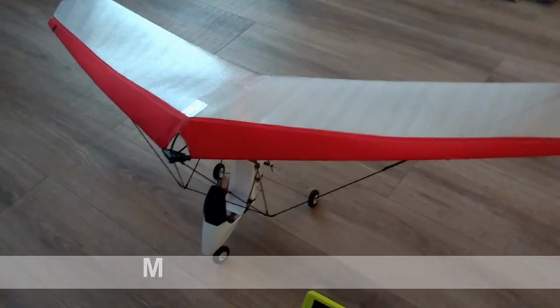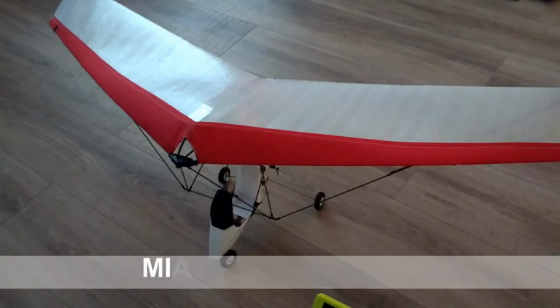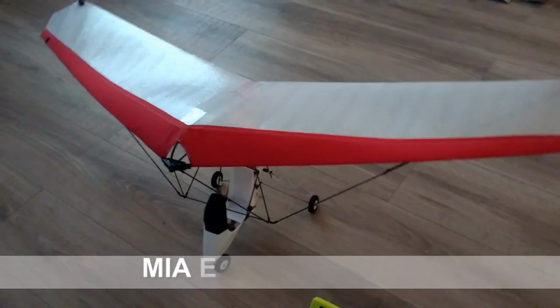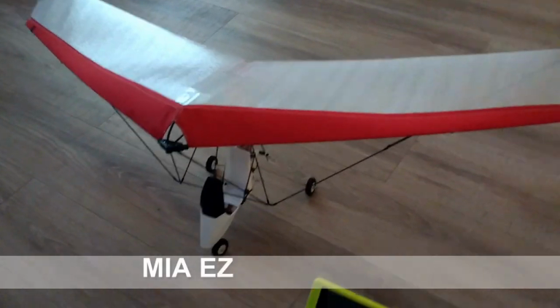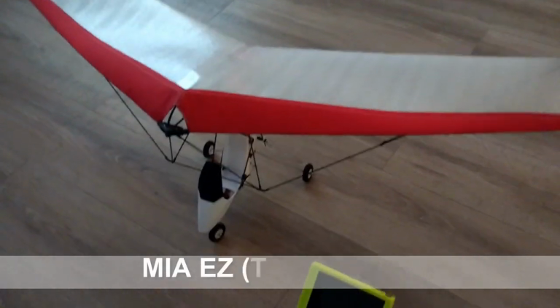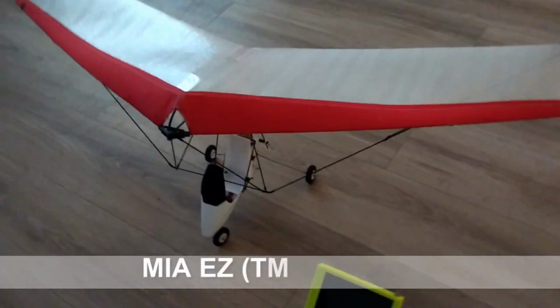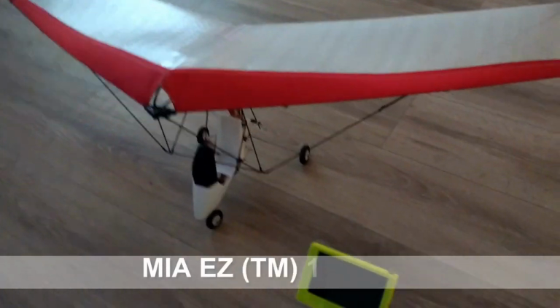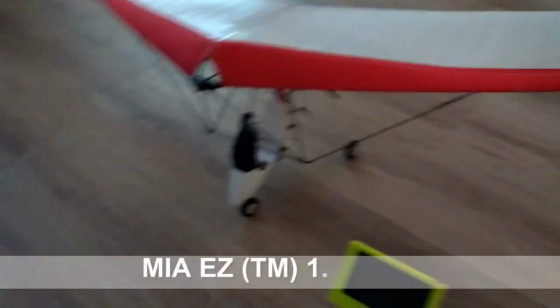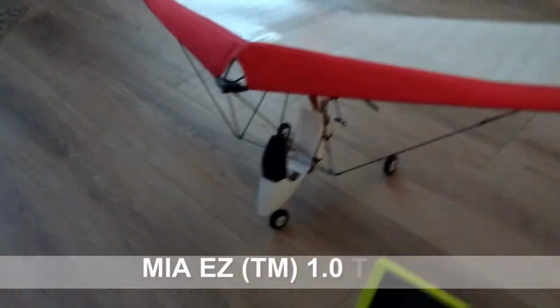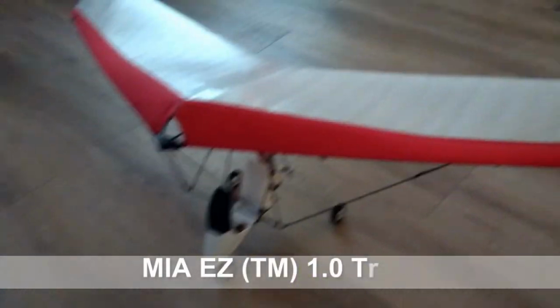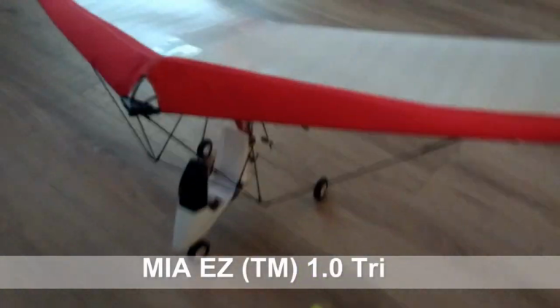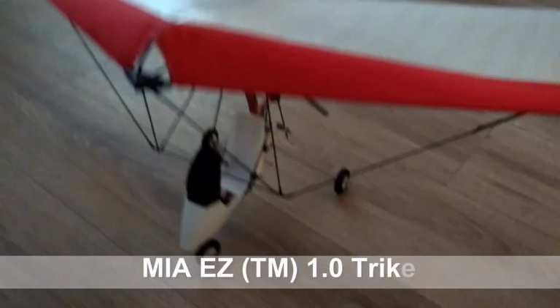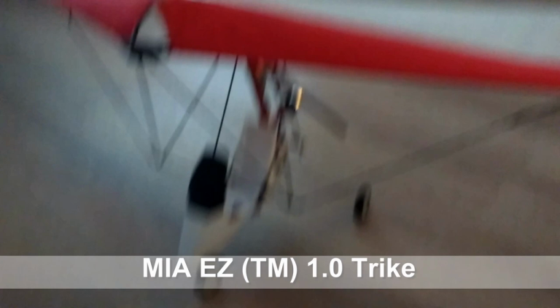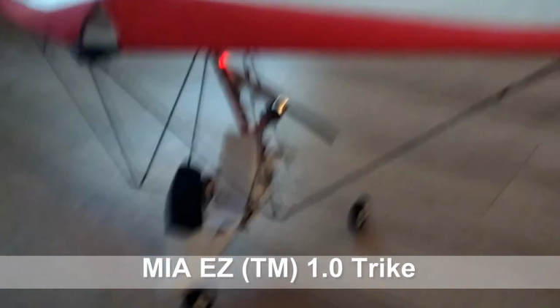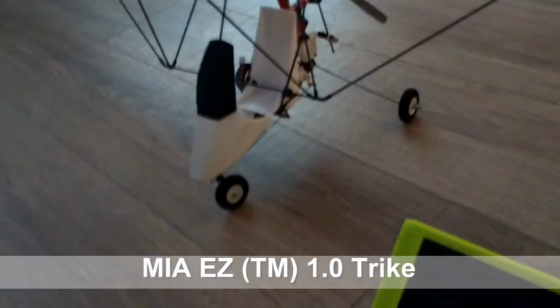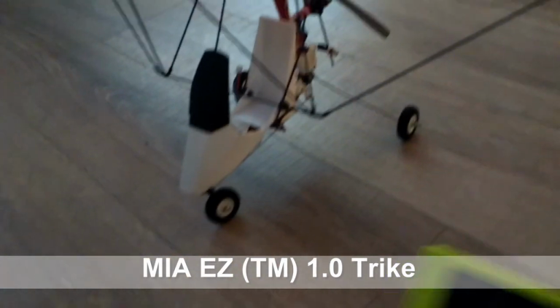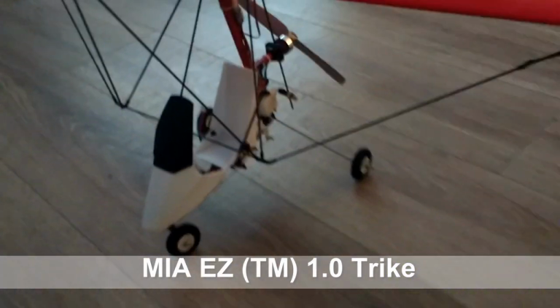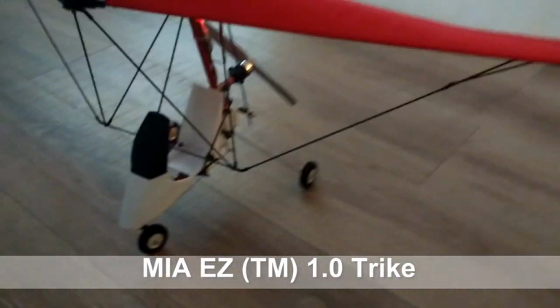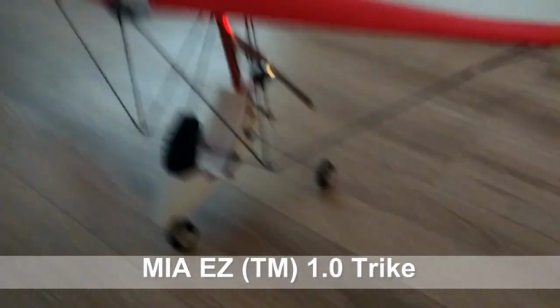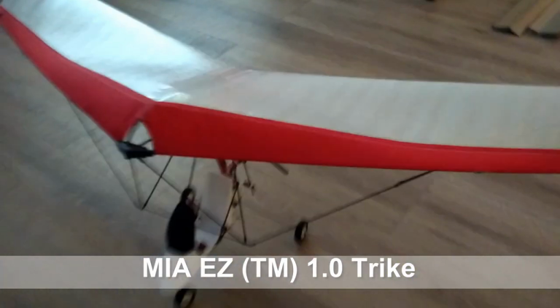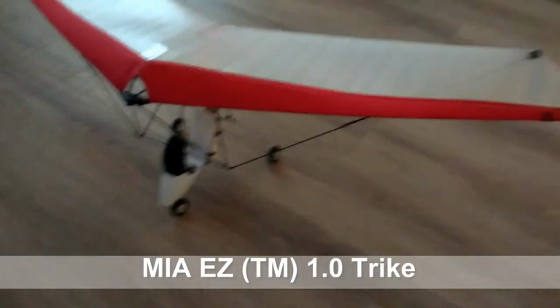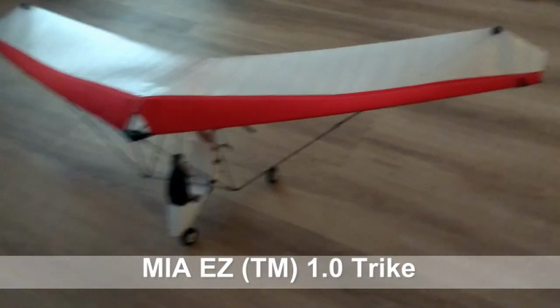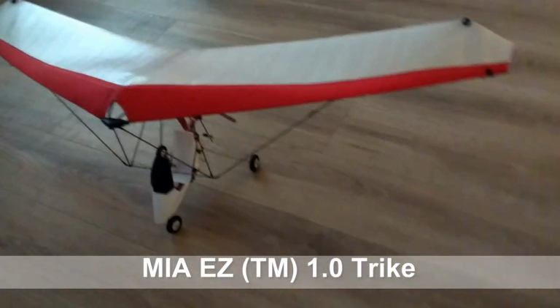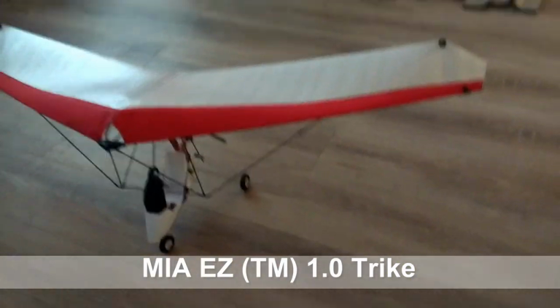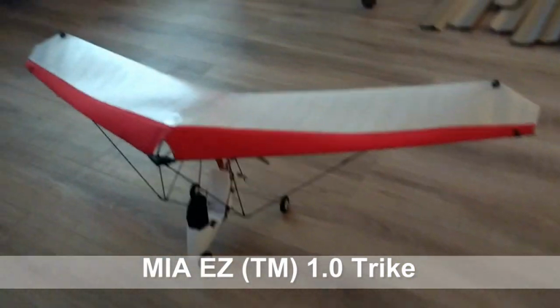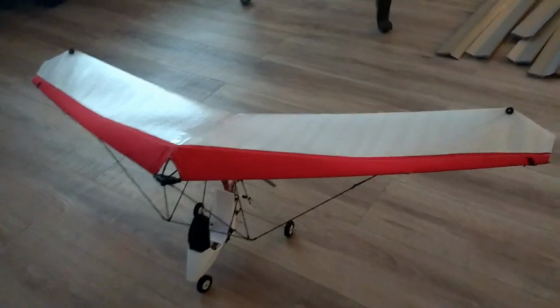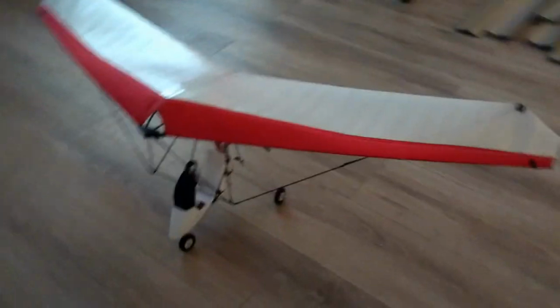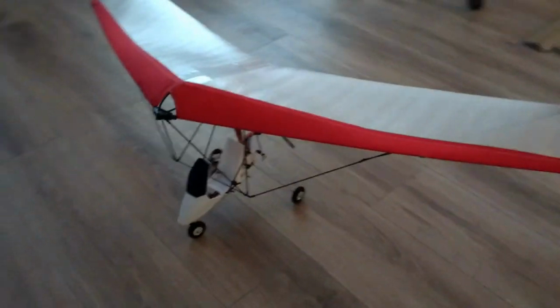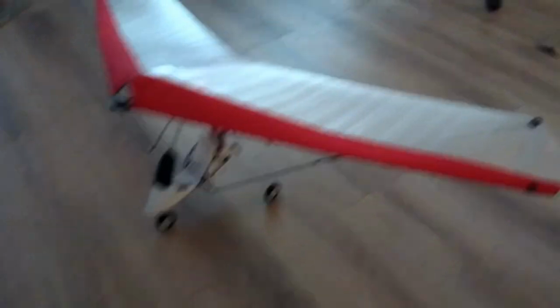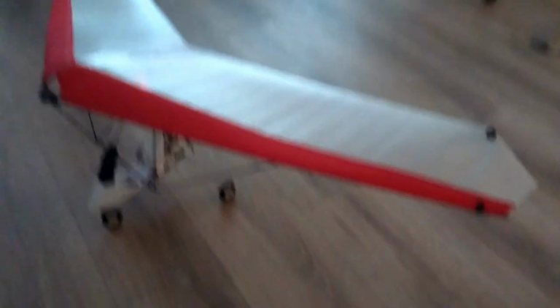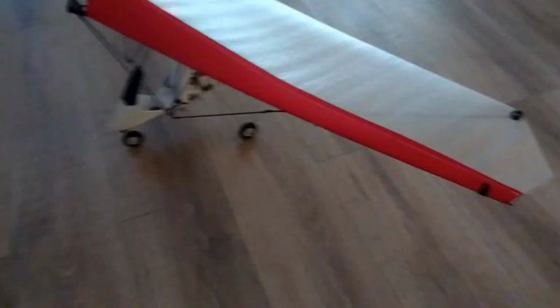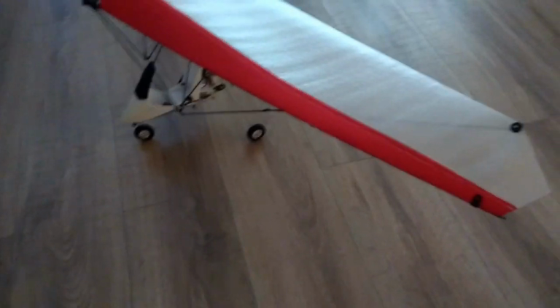This is Mario with MIA Microflight, and I decided to do another video with this little guy here. I'm going to try to fly this in front of my cul-de-sac in front of my house here.